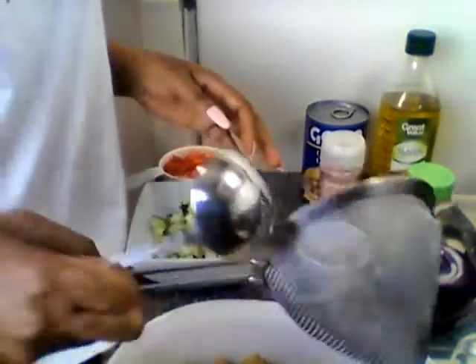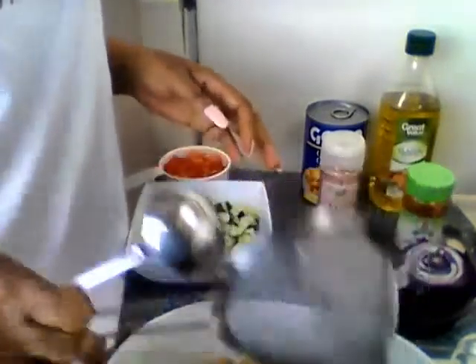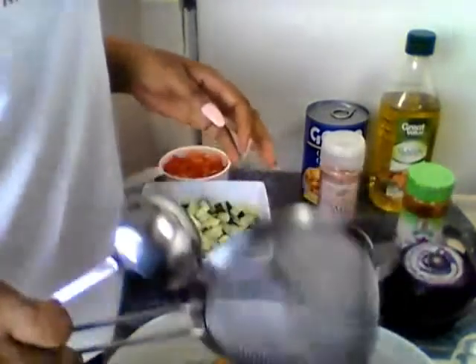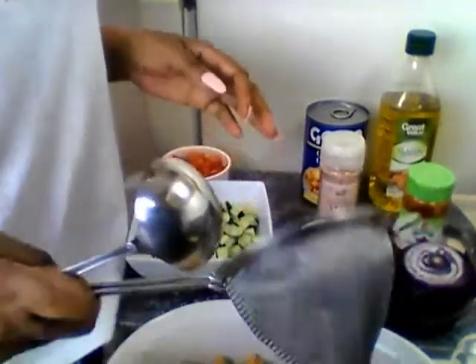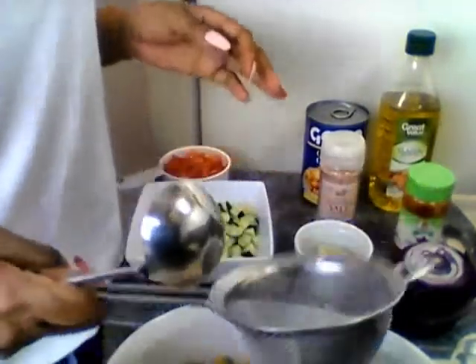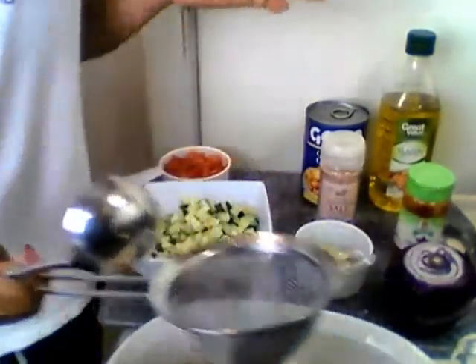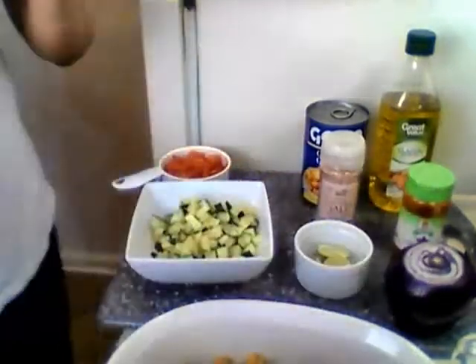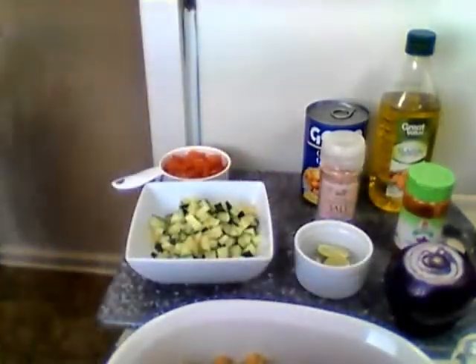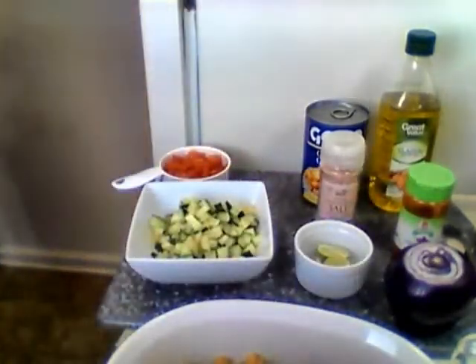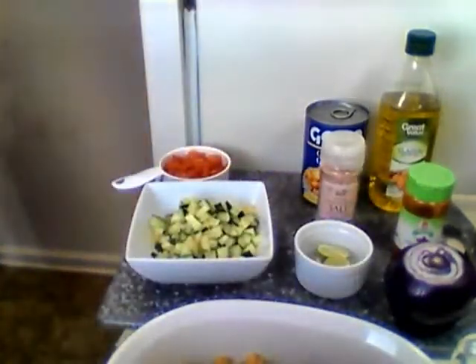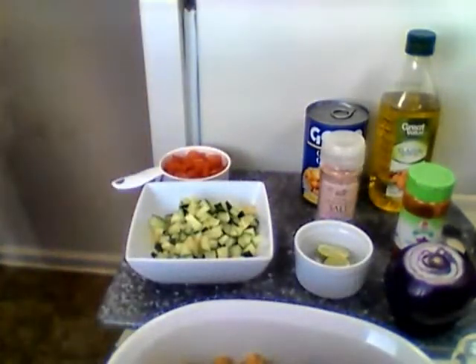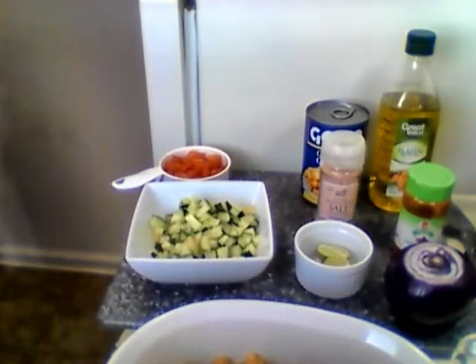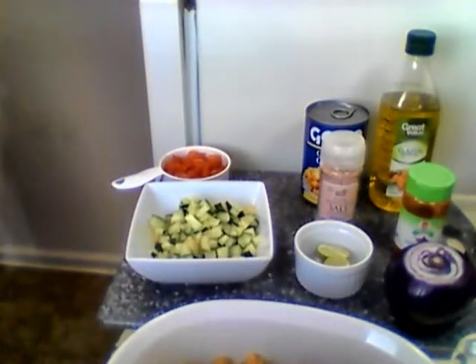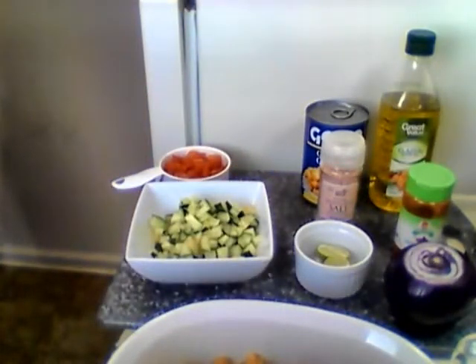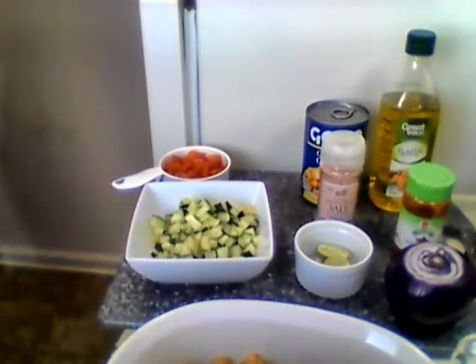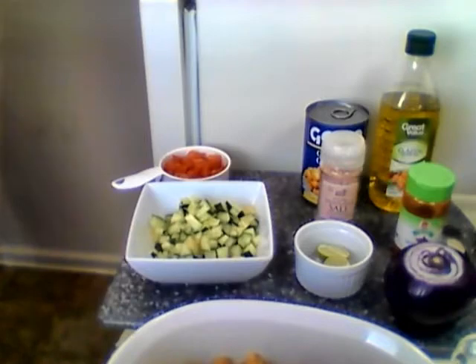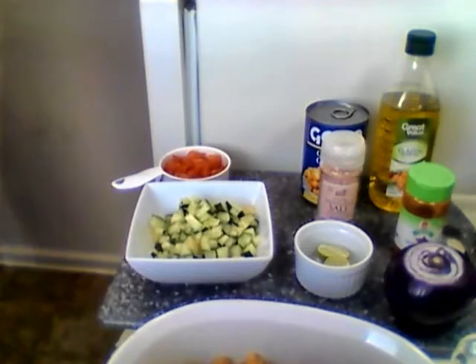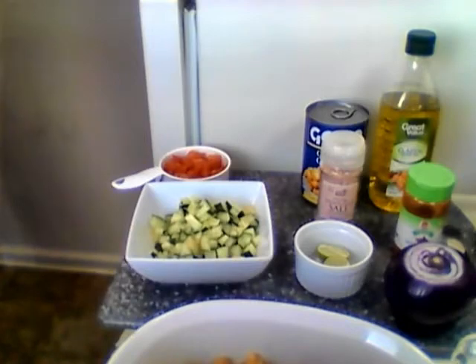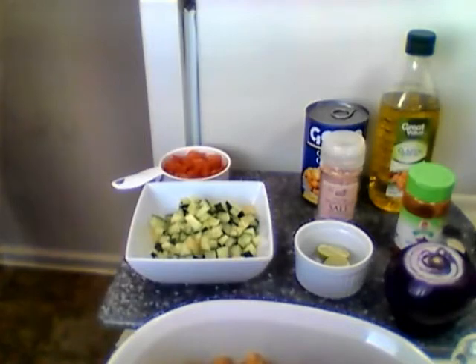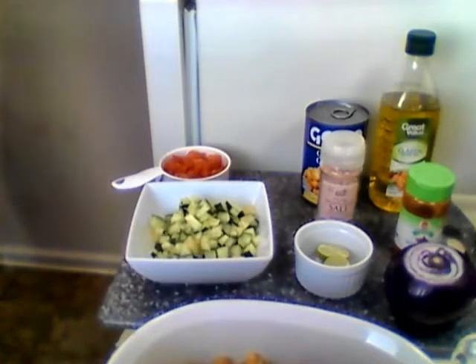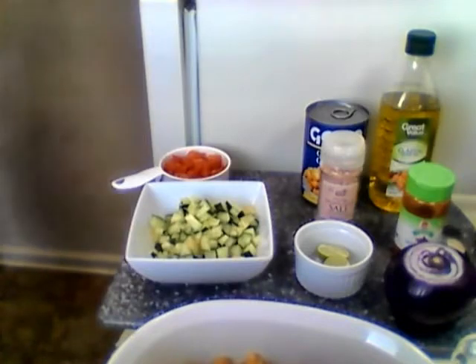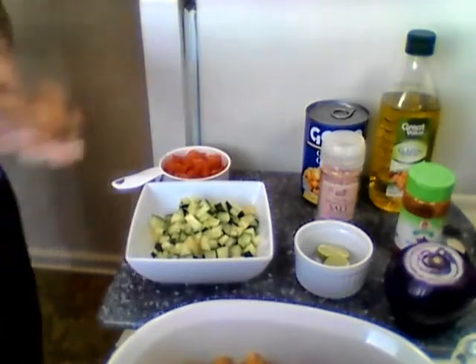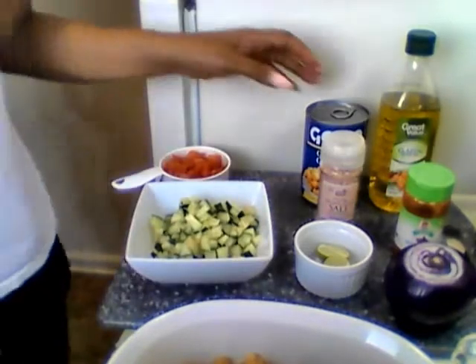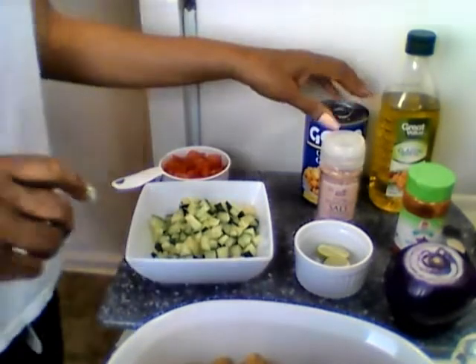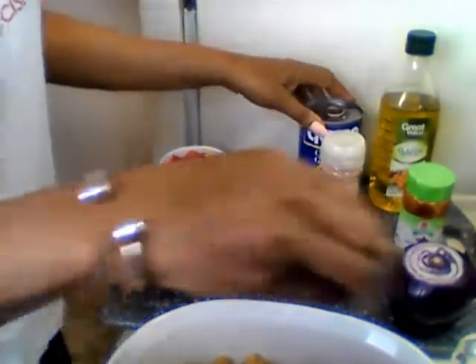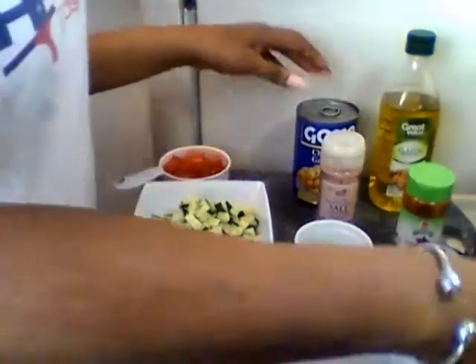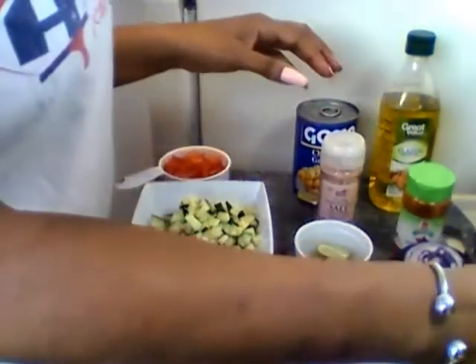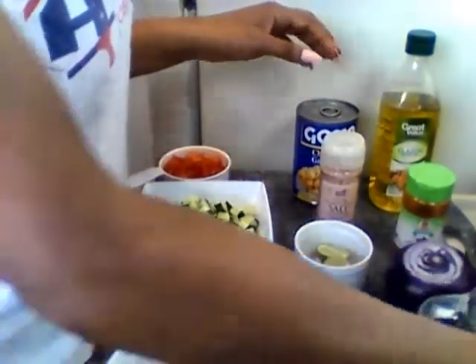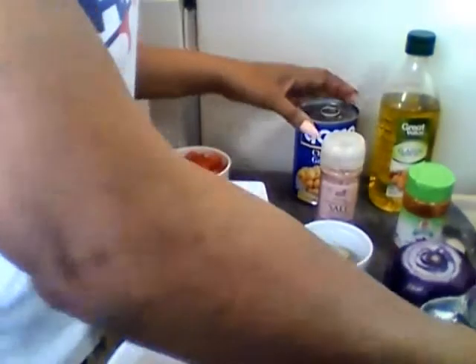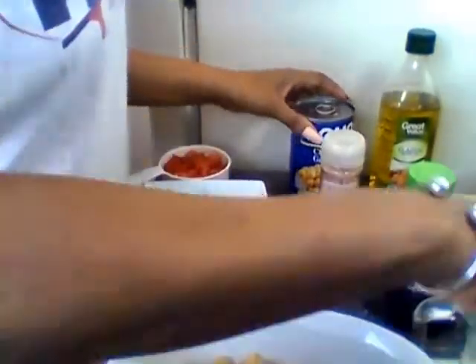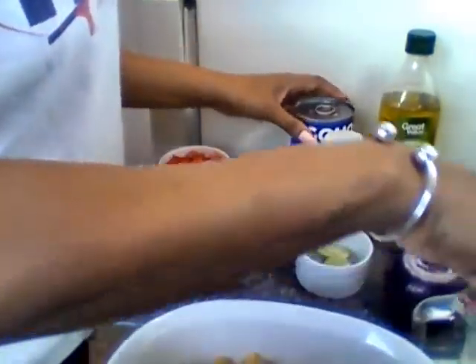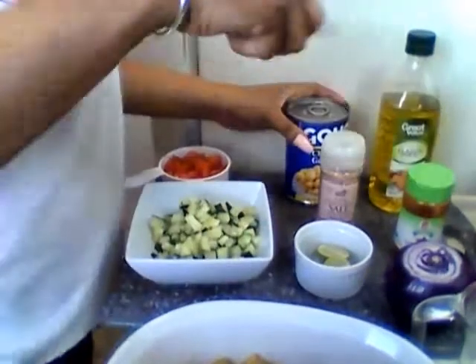We're getting done — okay, now we're gonna open up the second can.